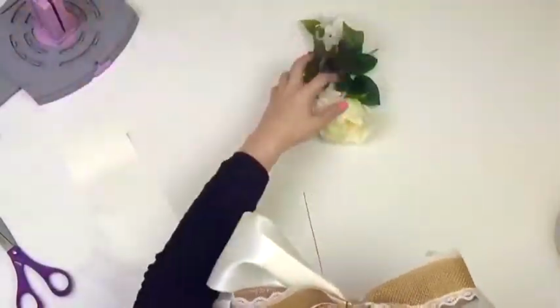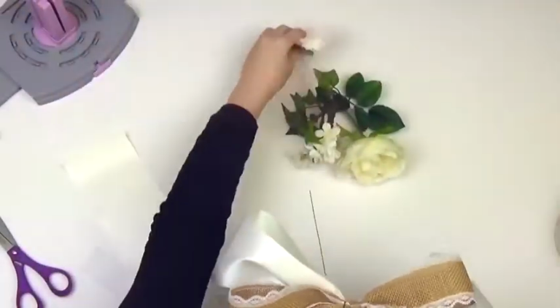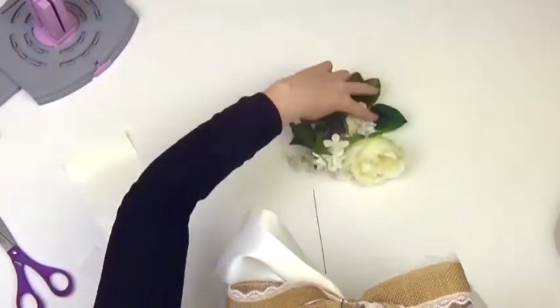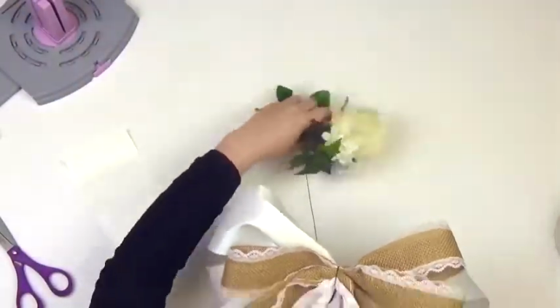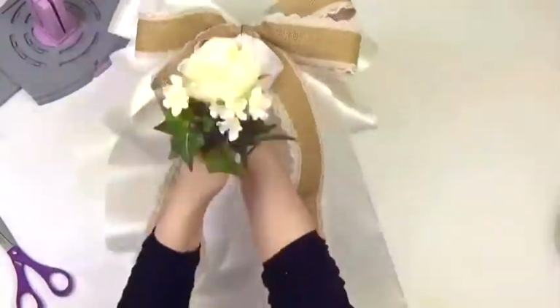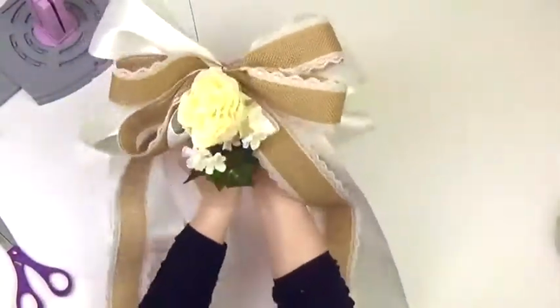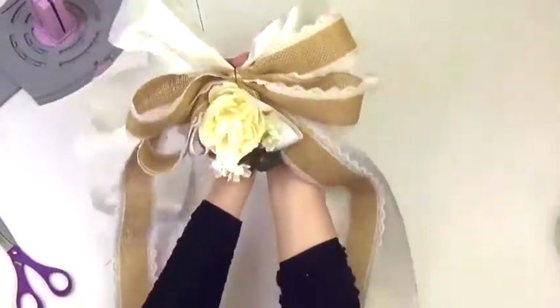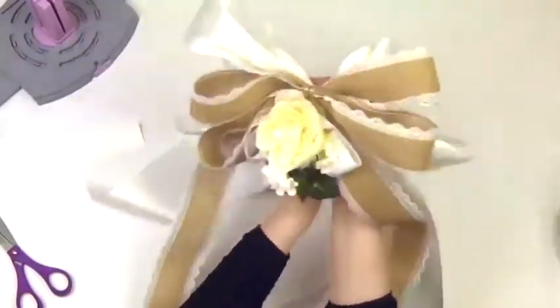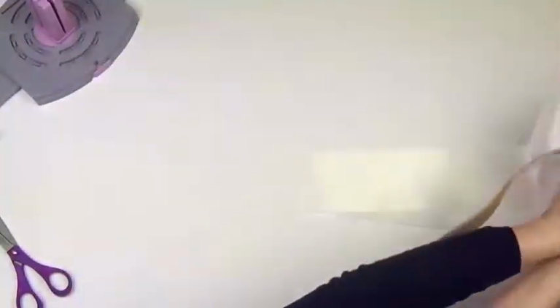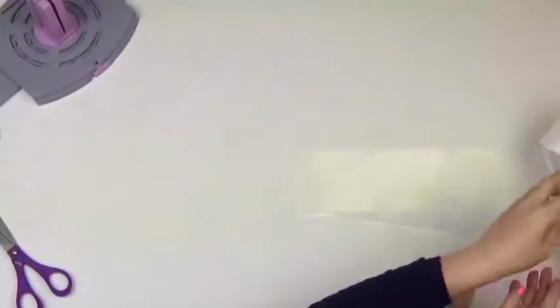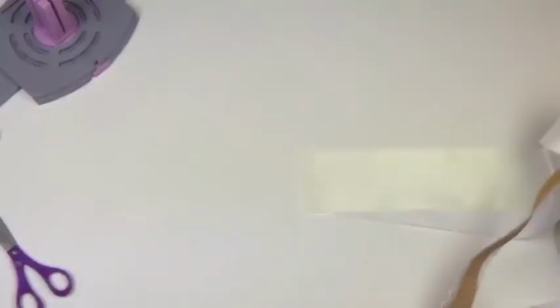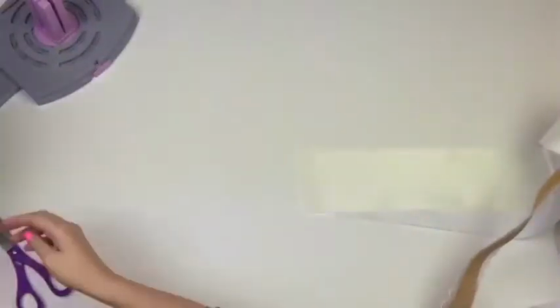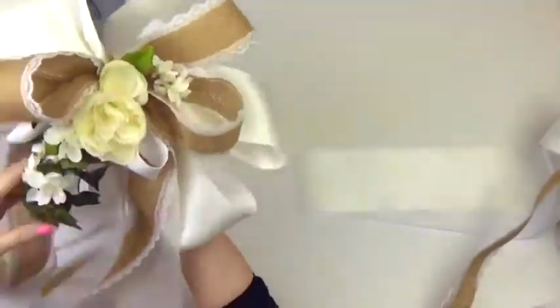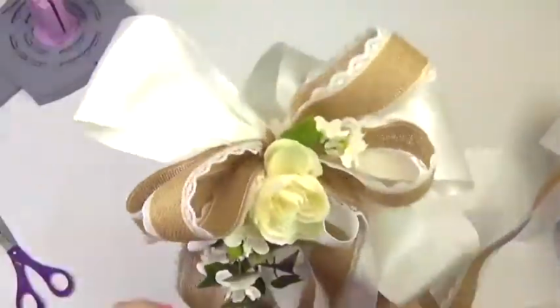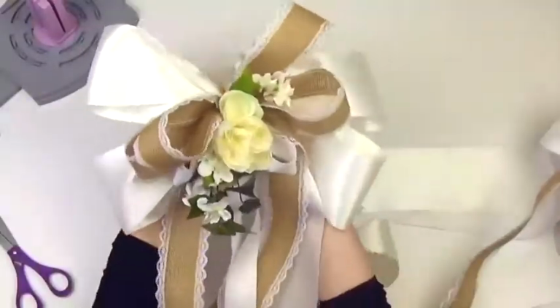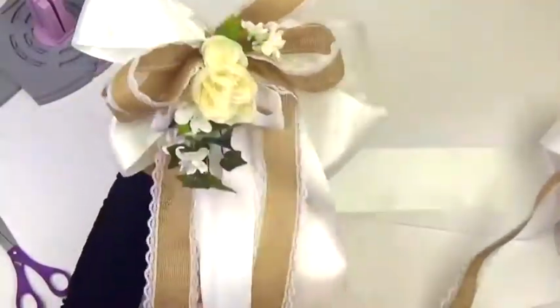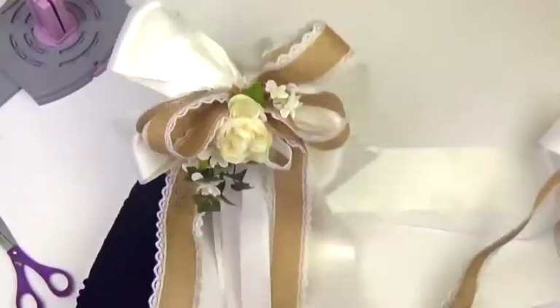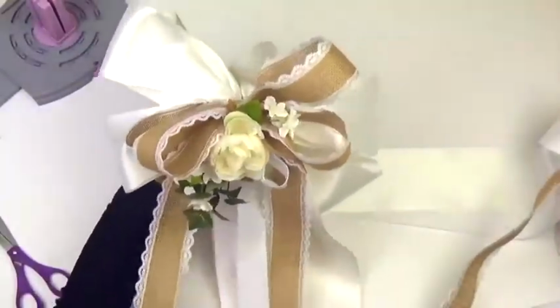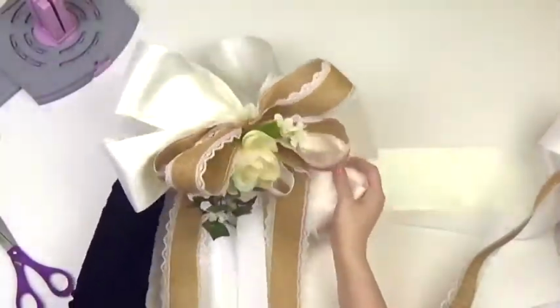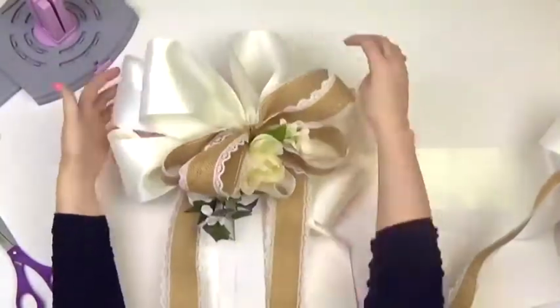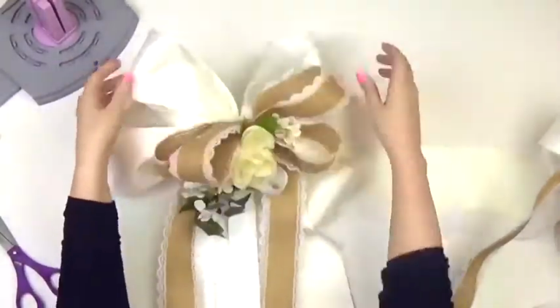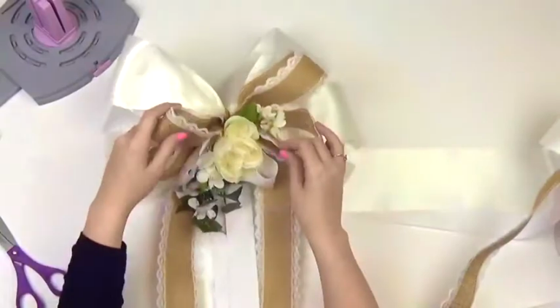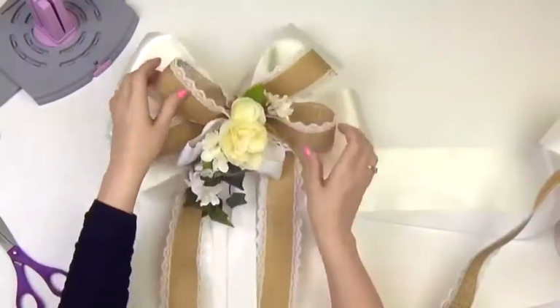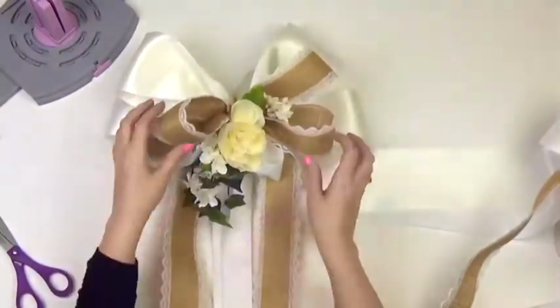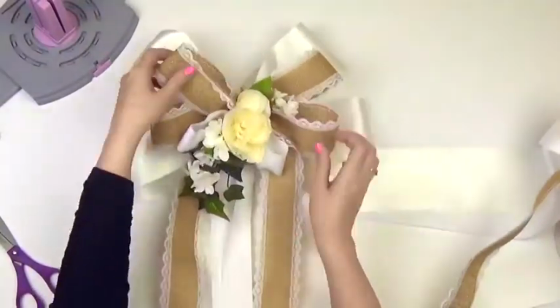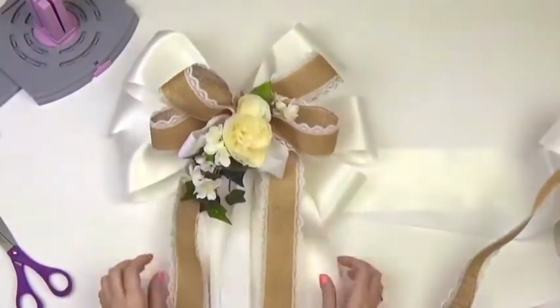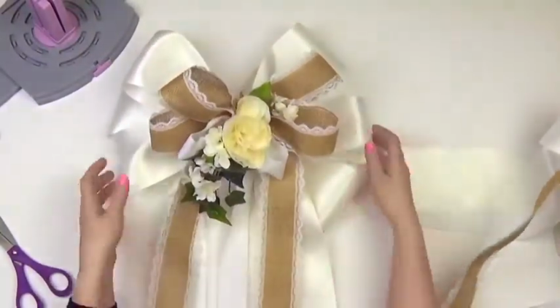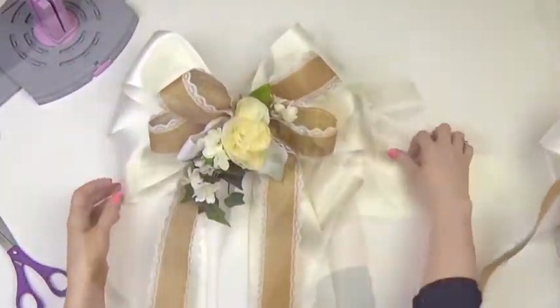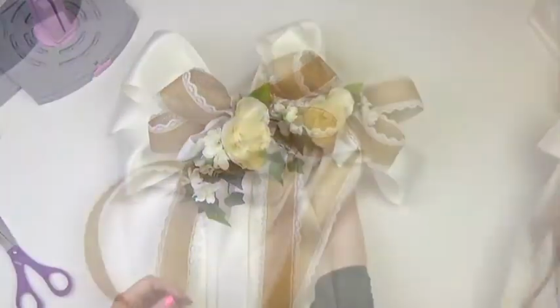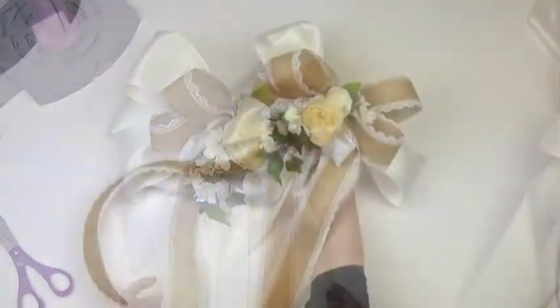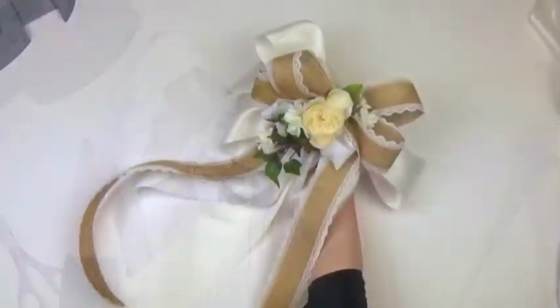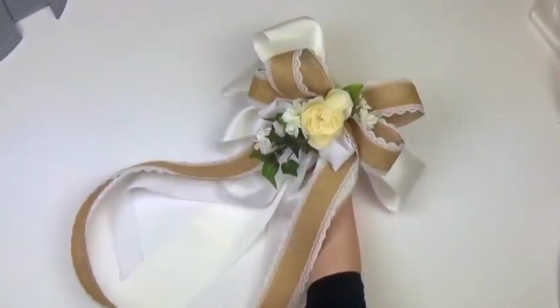Next, attach your flowers to the center of your bow. We chose some beautiful silk roses, coordinating flowers, and ivies, but add anything you like — add your own touch. You may want to add flowers that match your color scheme, or some buttons or floral accessories.